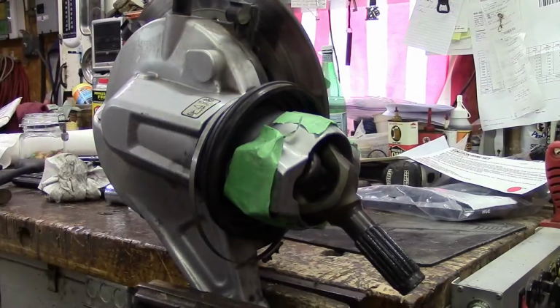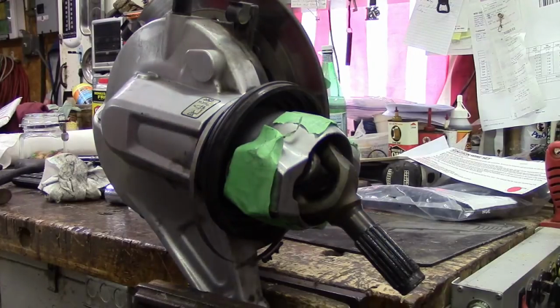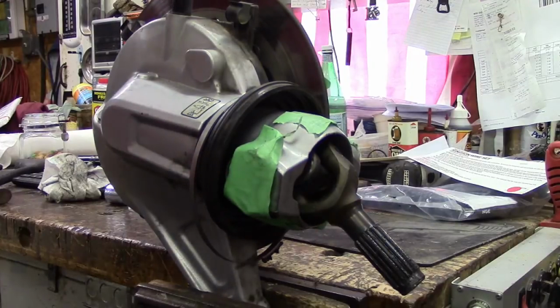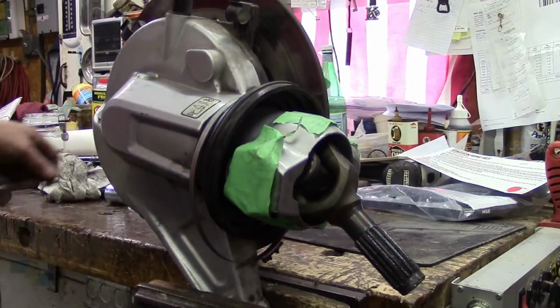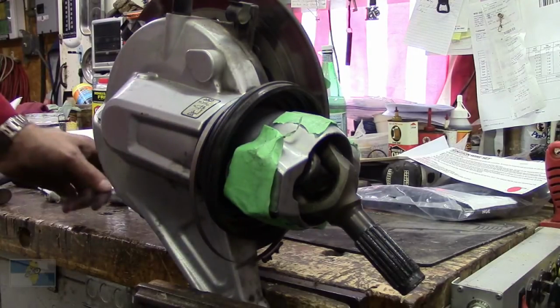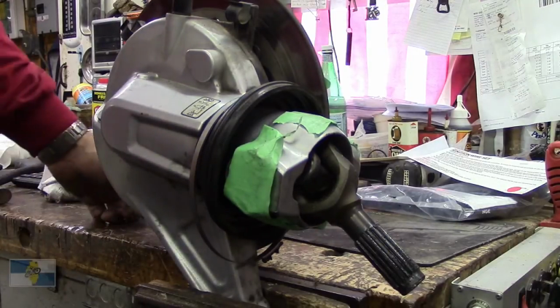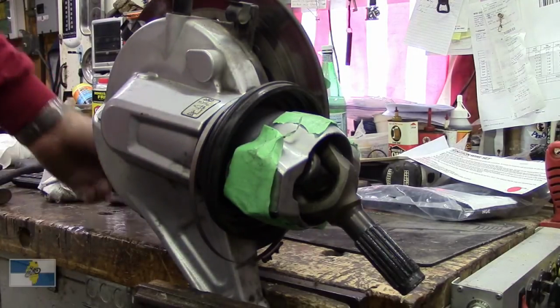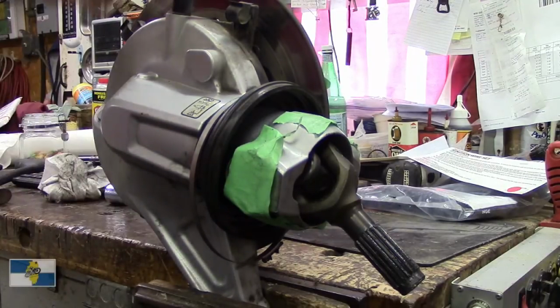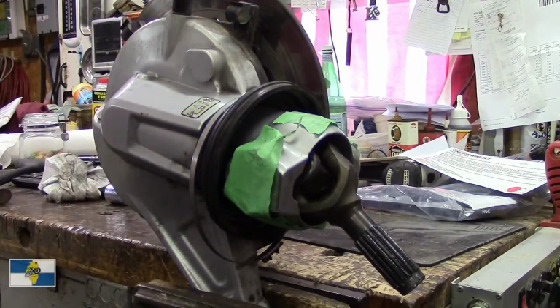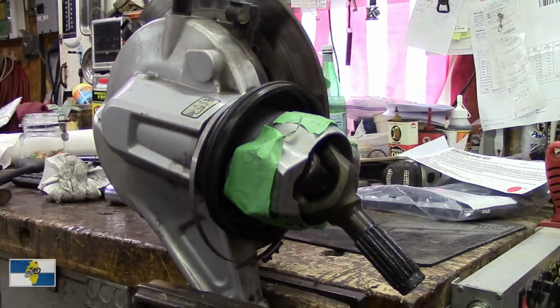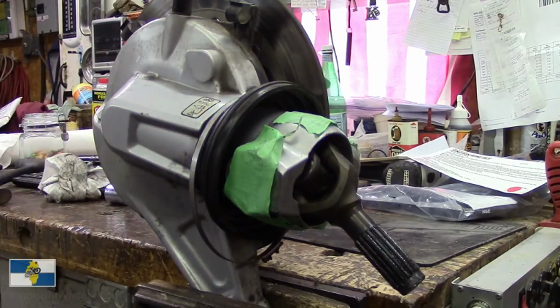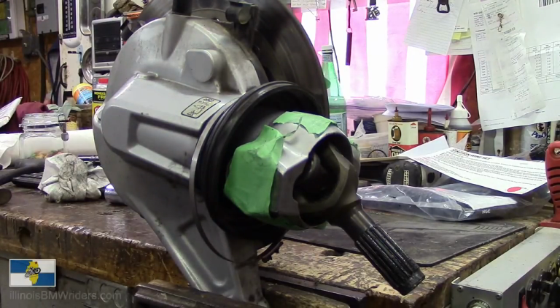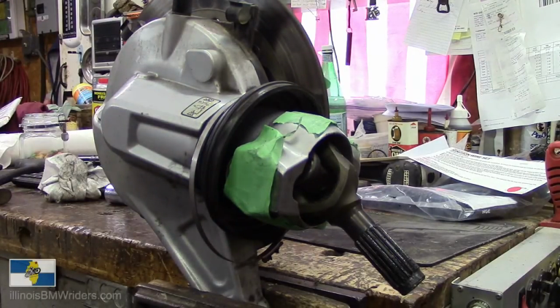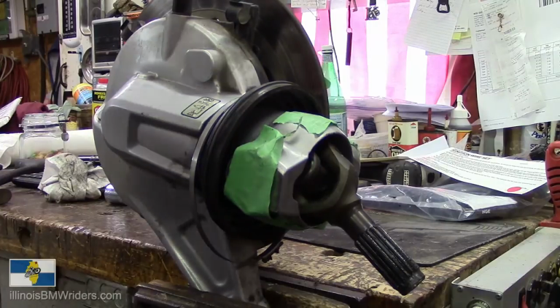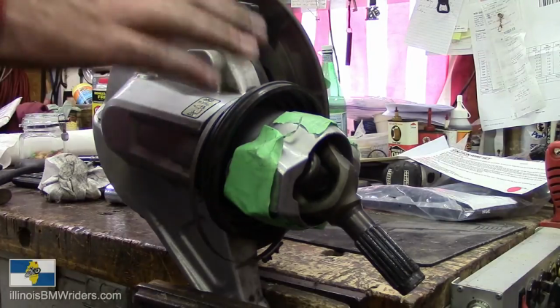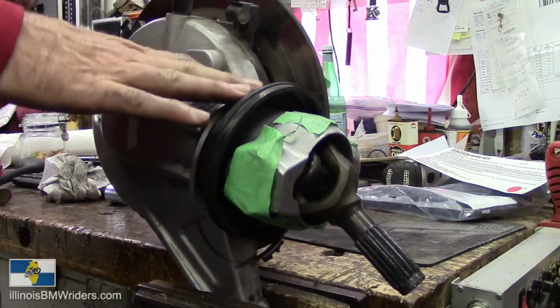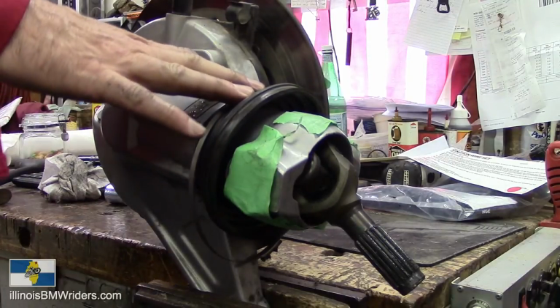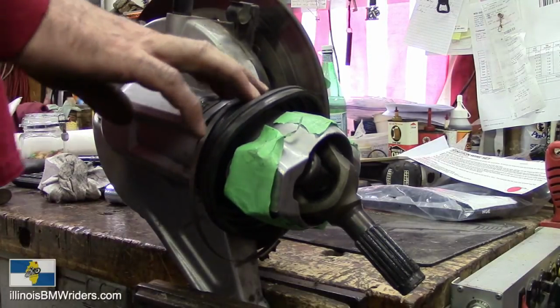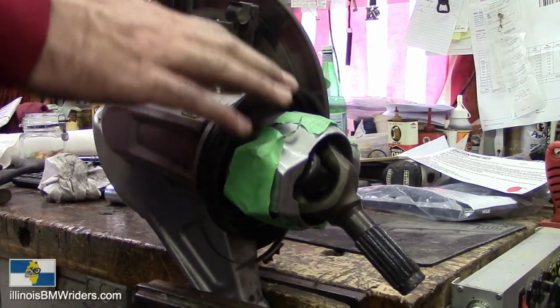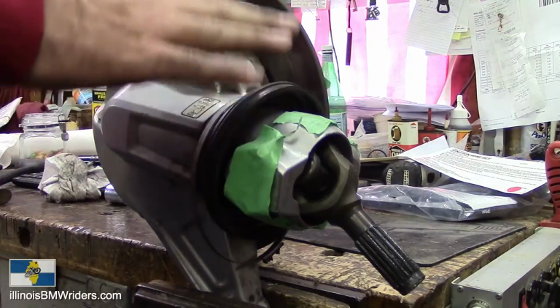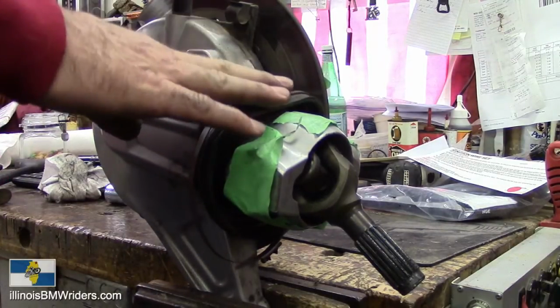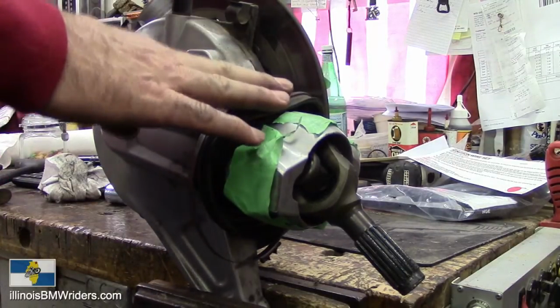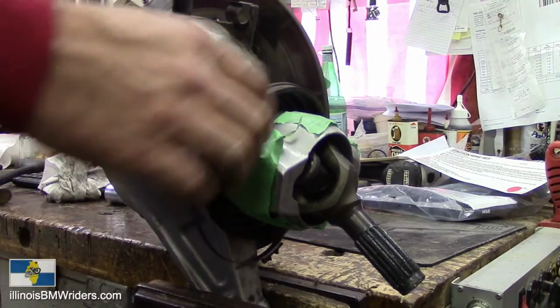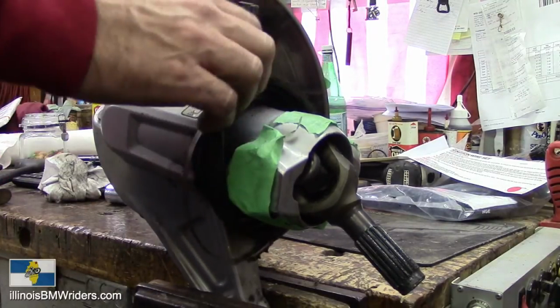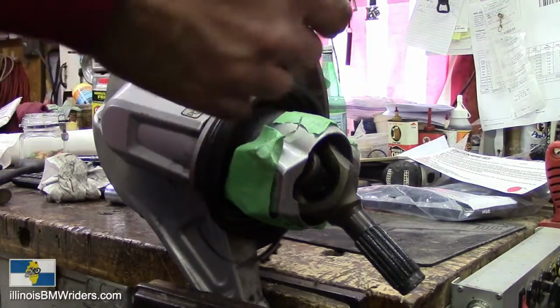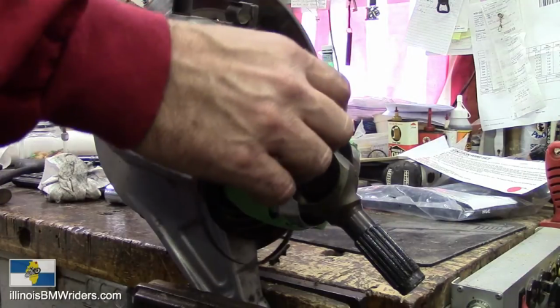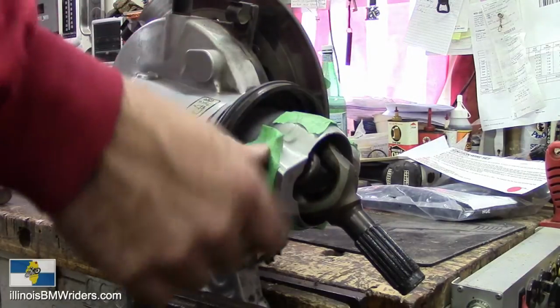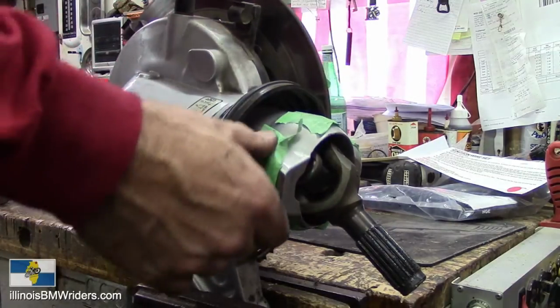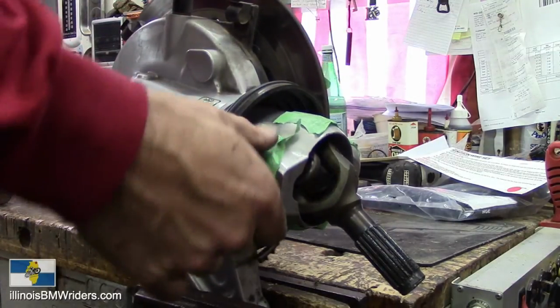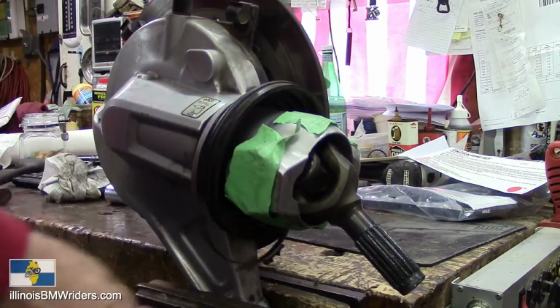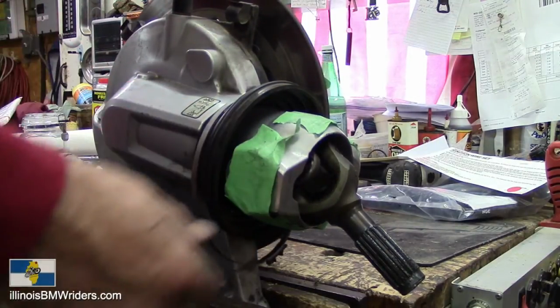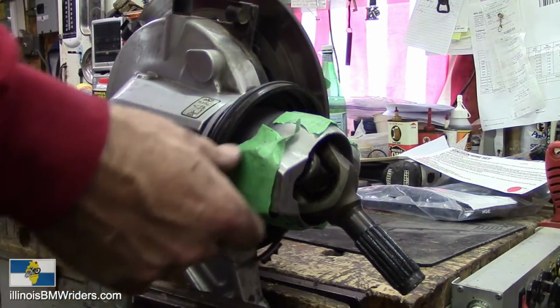Hi there, Kirk Johnson here, President of the BMW Motor Rod Club of Northern Illinois. Just bringing you another quick do-it-yourself video on the LT. This is for the BMW K1200LT.